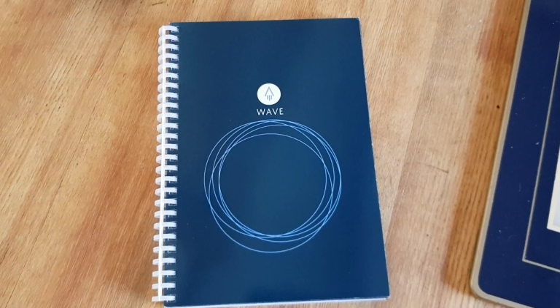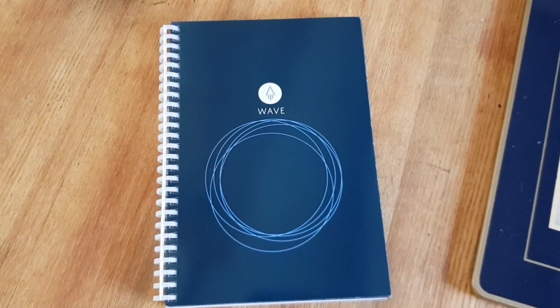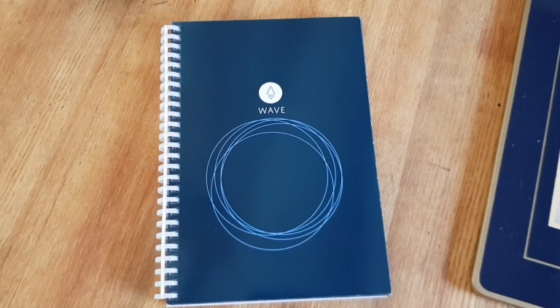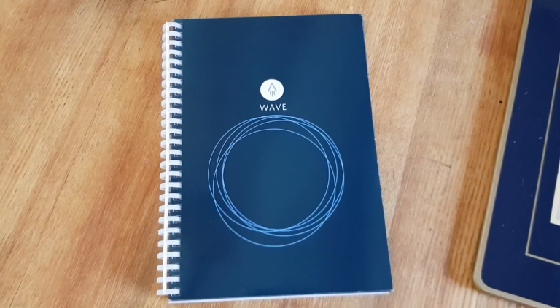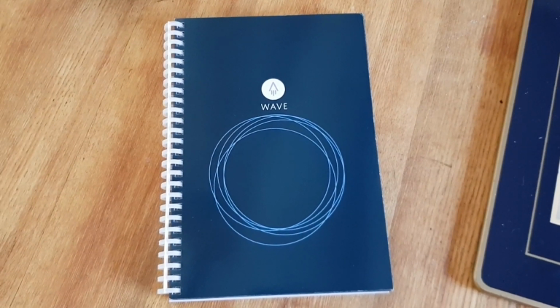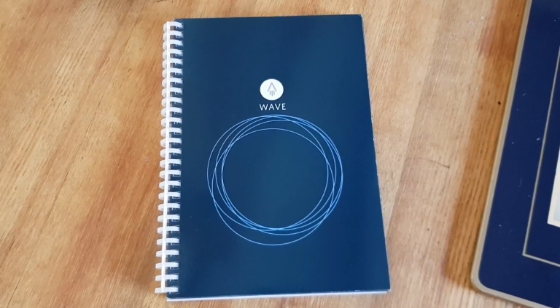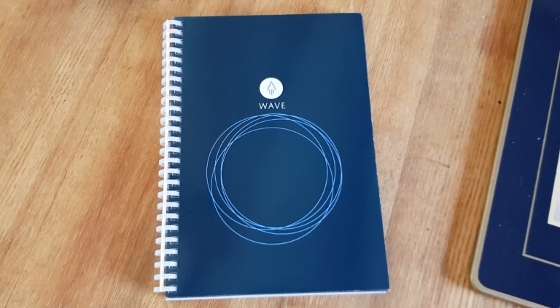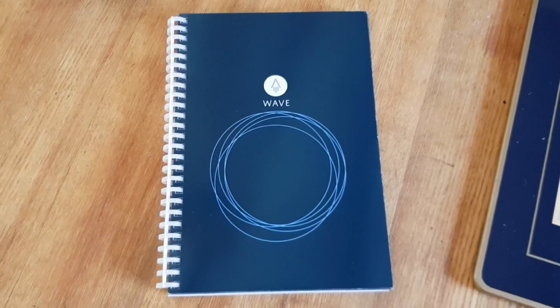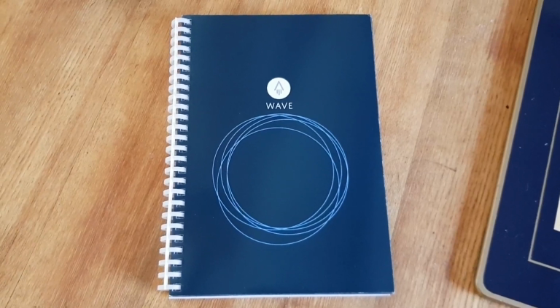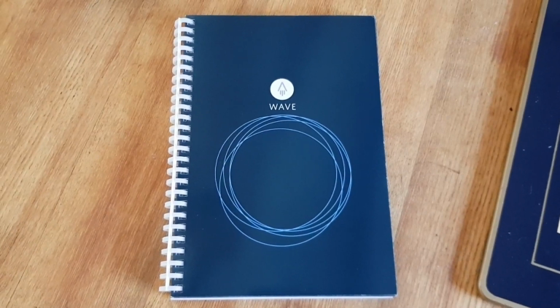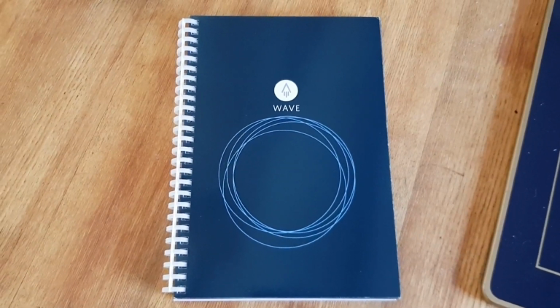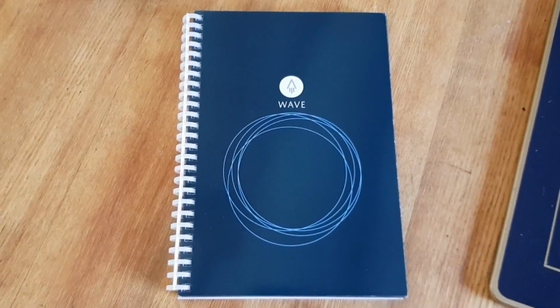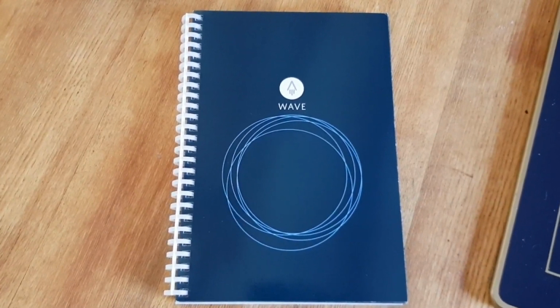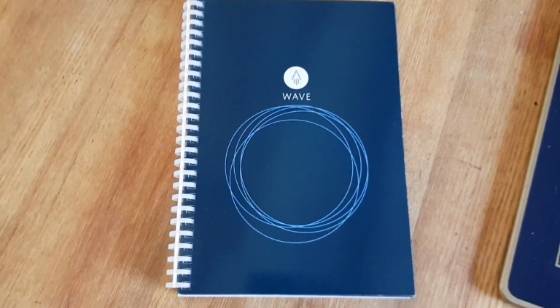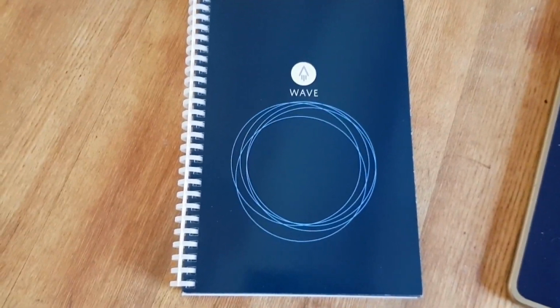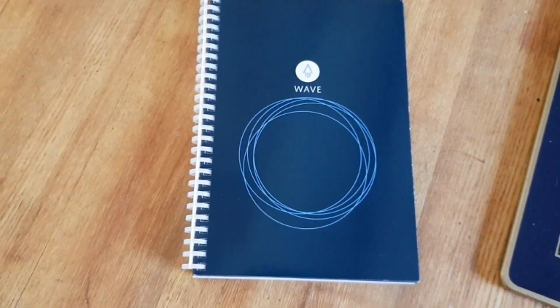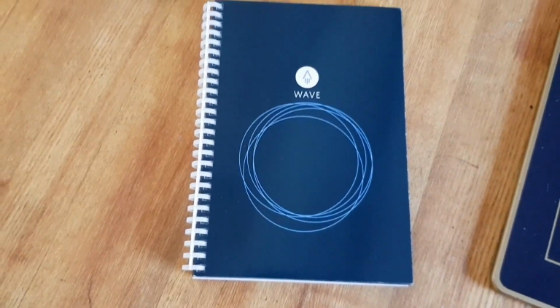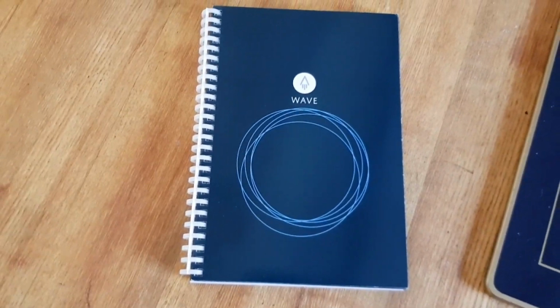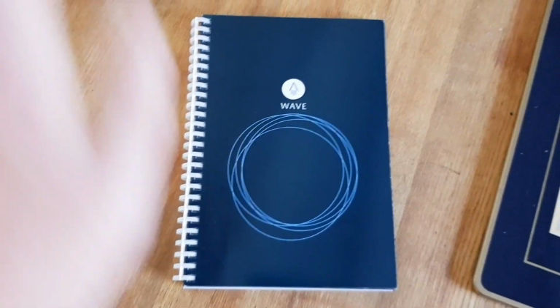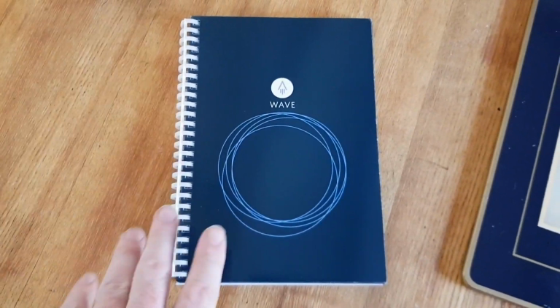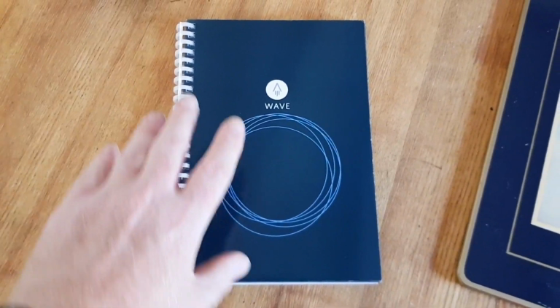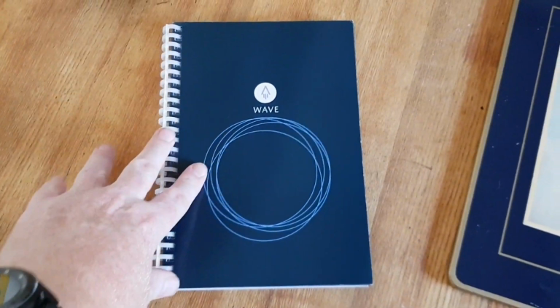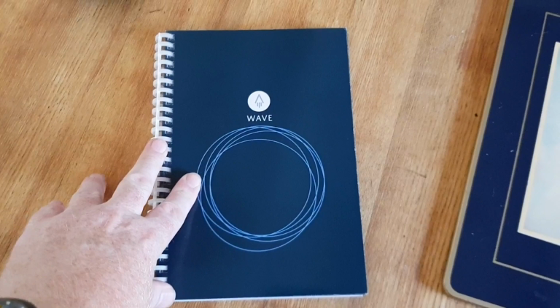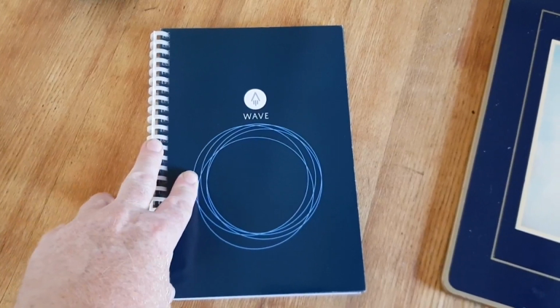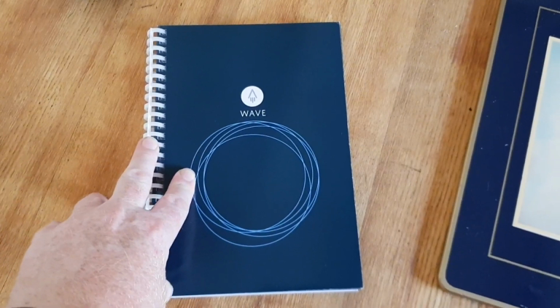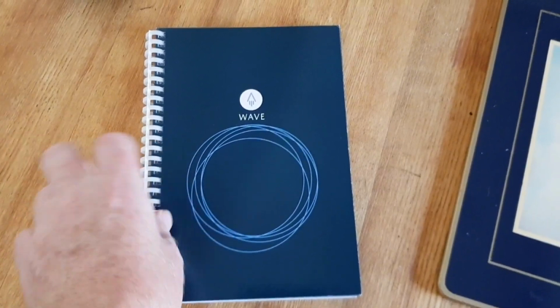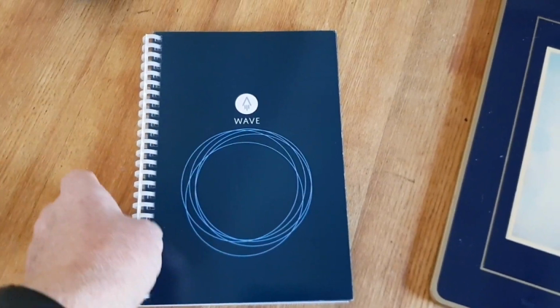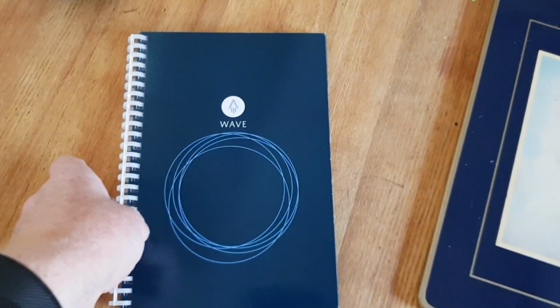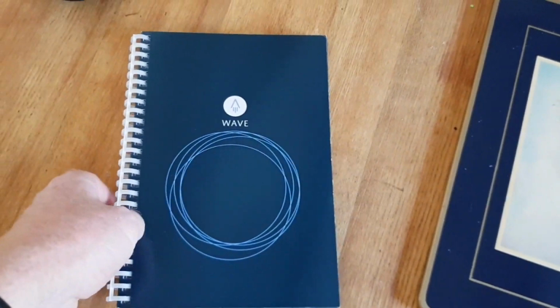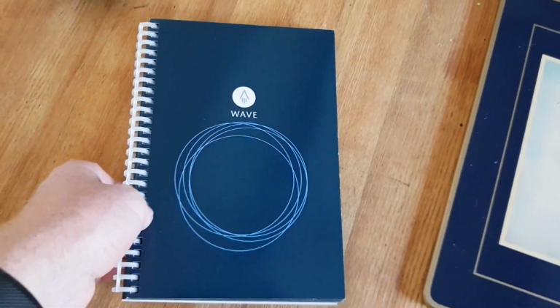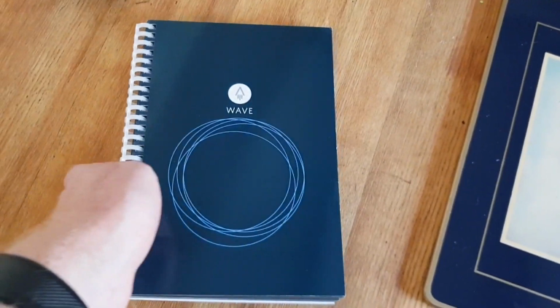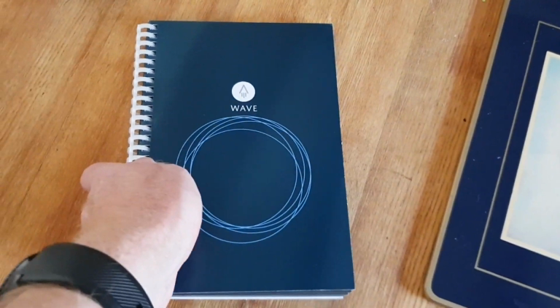Hello and welcome to another cool smartphone video. Today we're going to have a look at something a little bit different — something called The Wave from a company called Rocketbook.